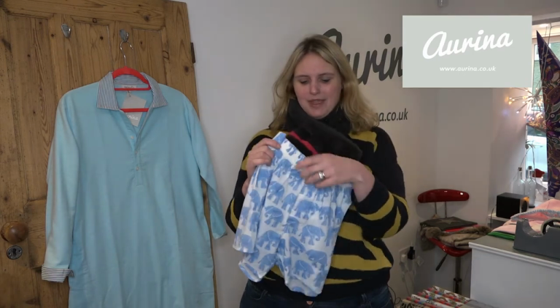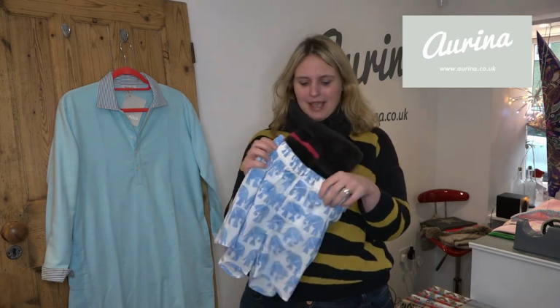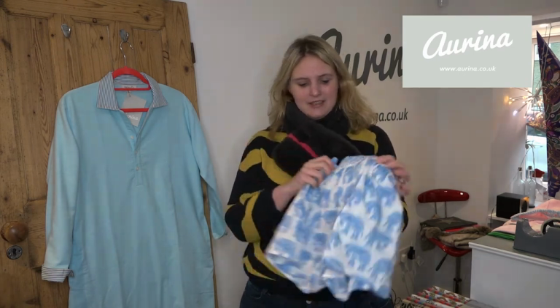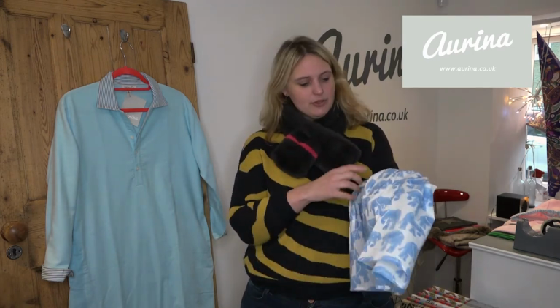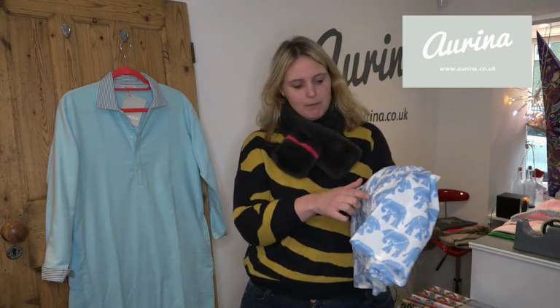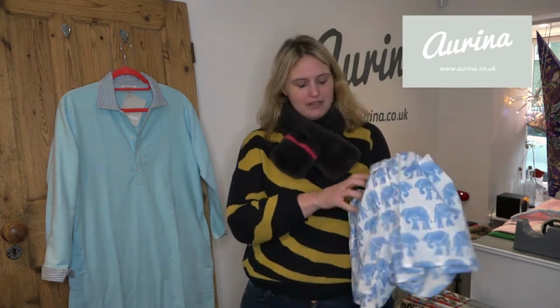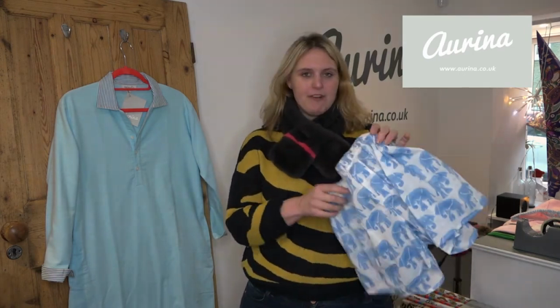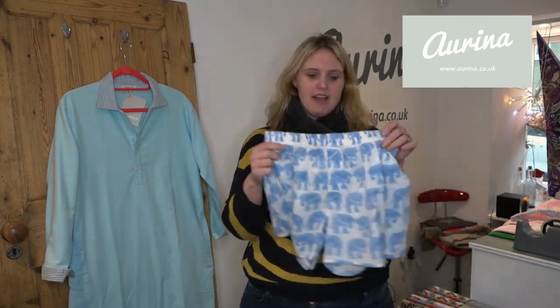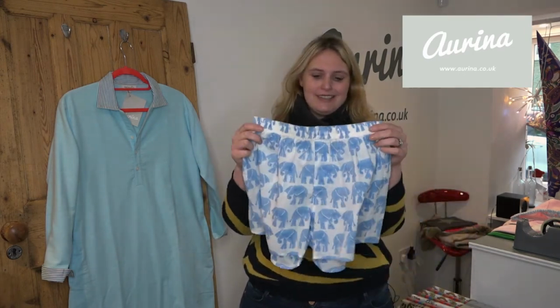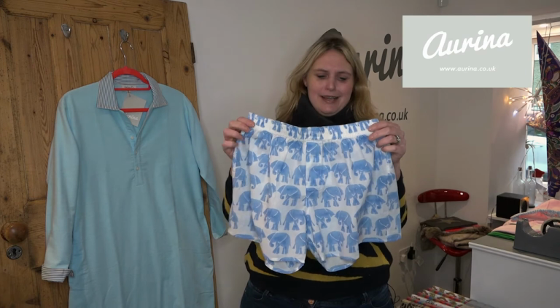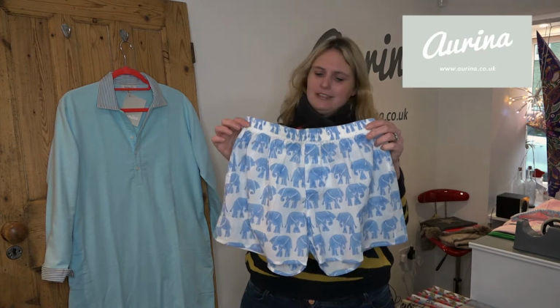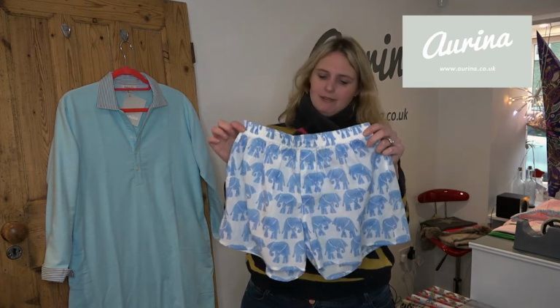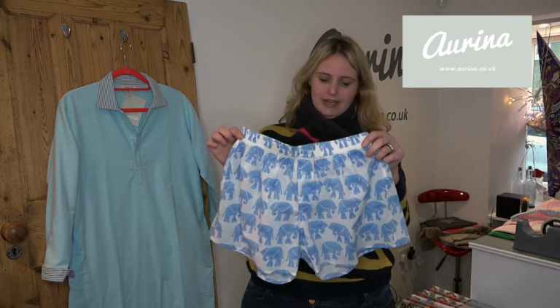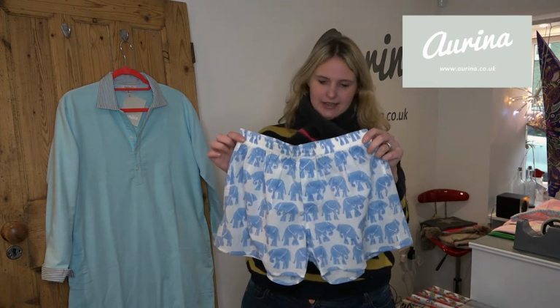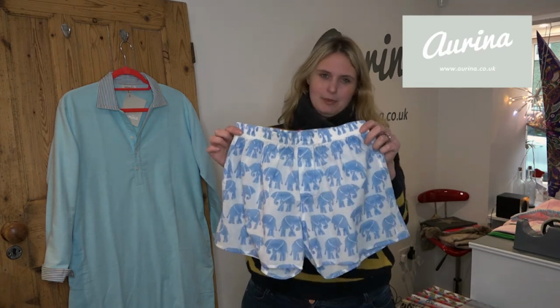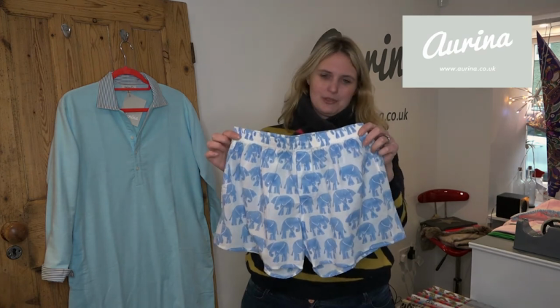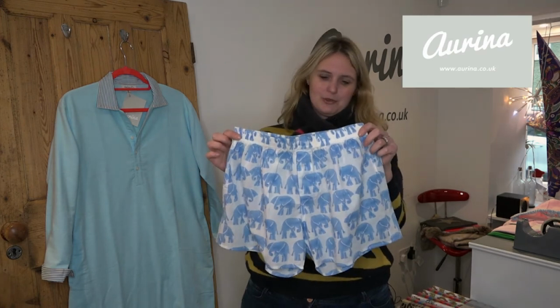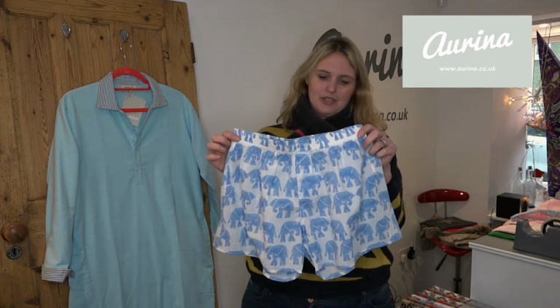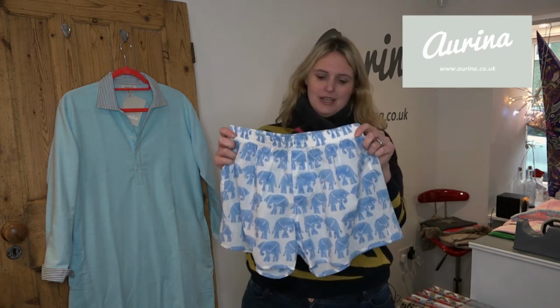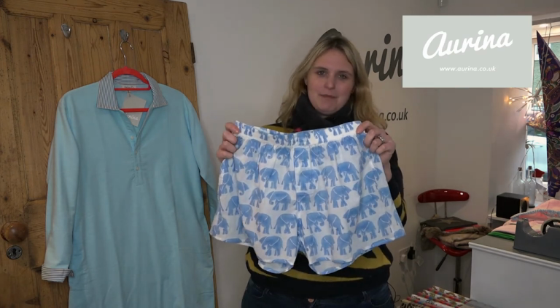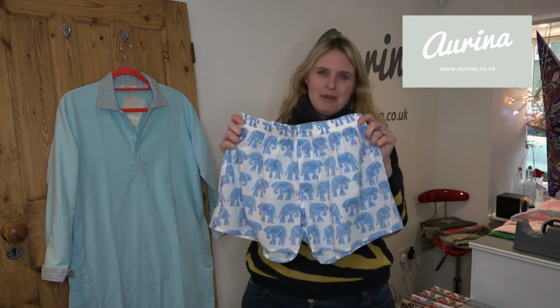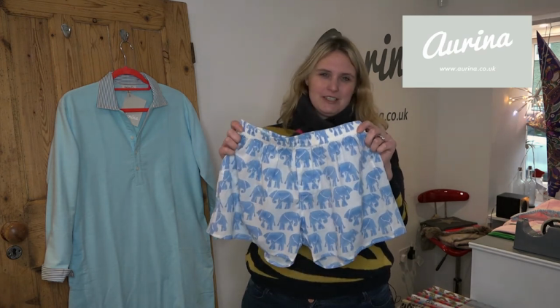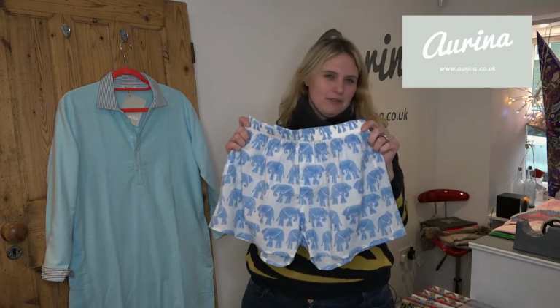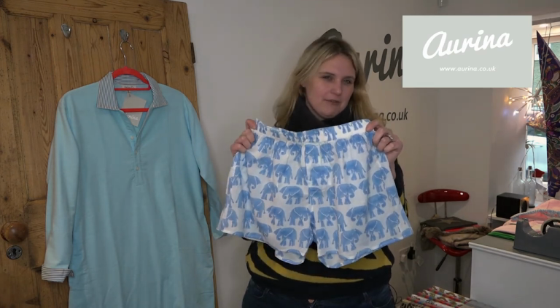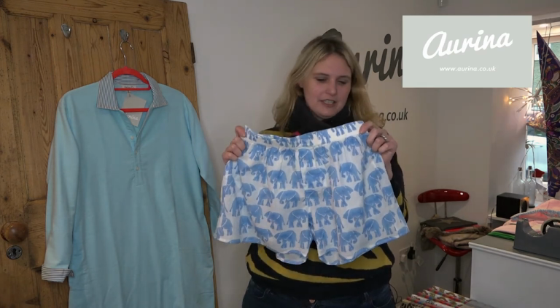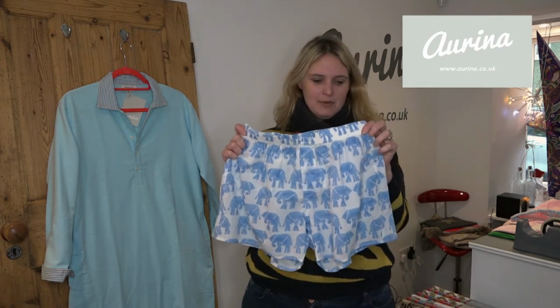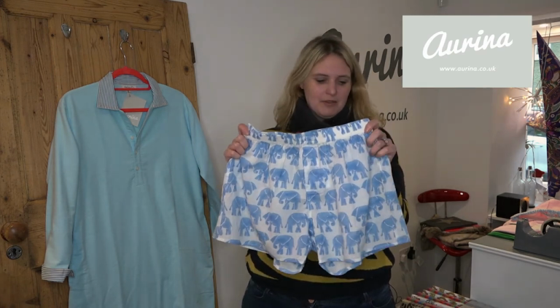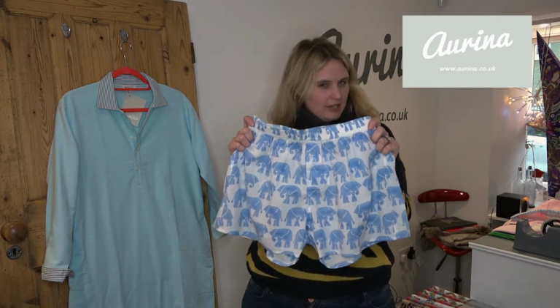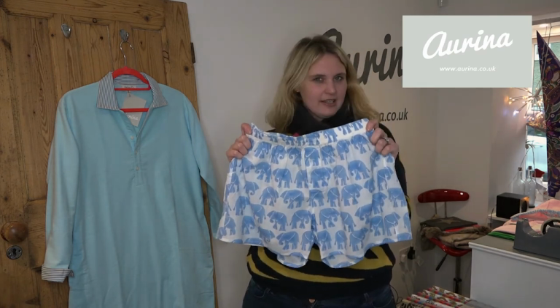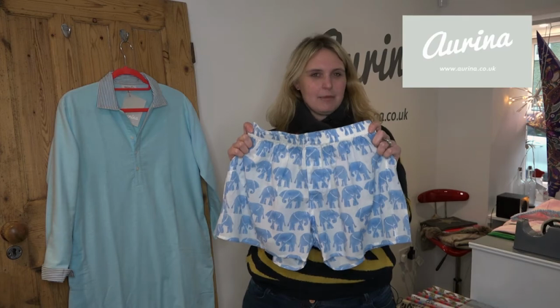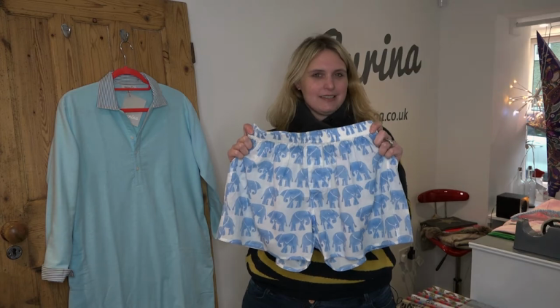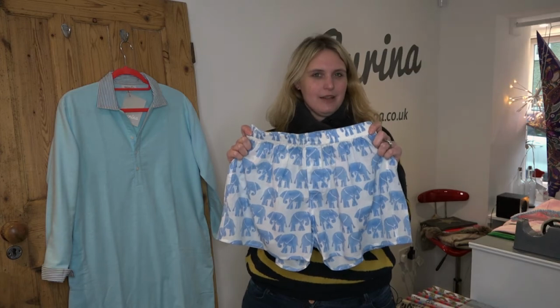And they've also got button flies, they're just a really nice boxer short. Perfect if you've got a fussy chap who only likes the best in life.